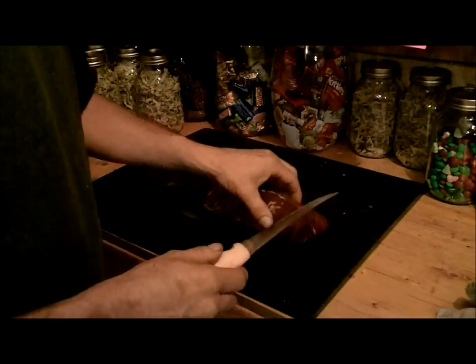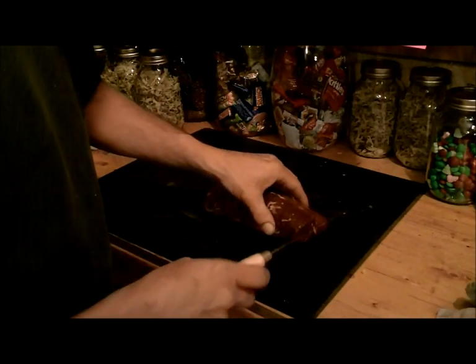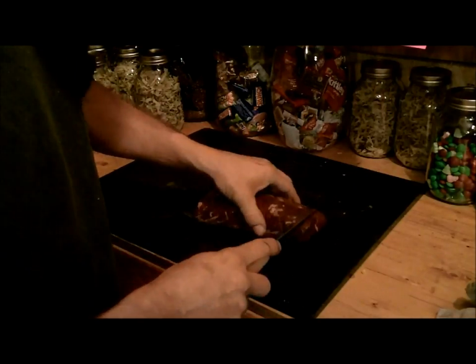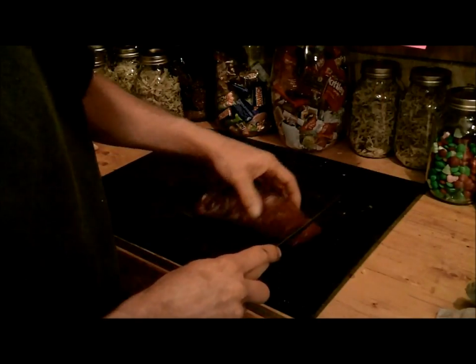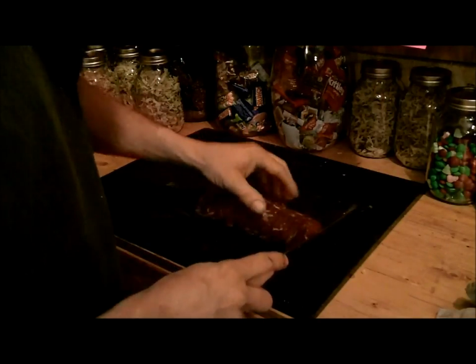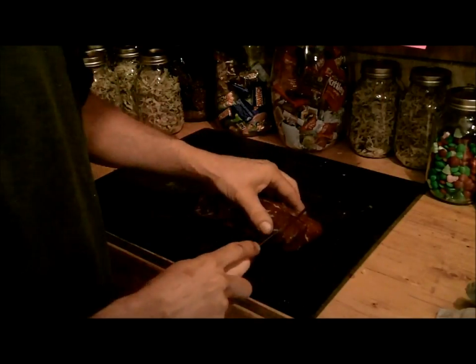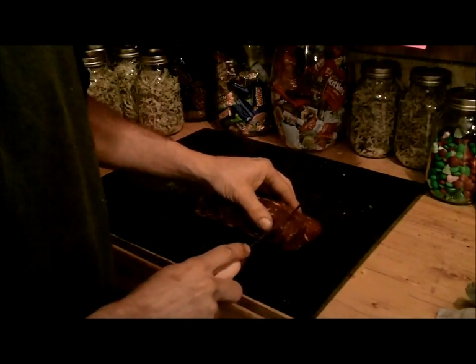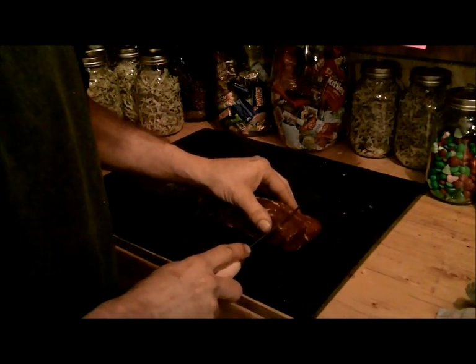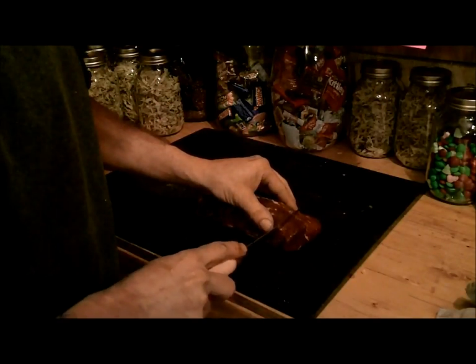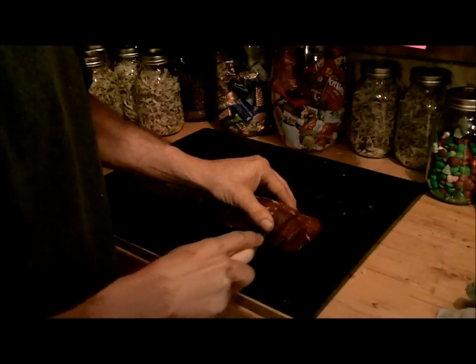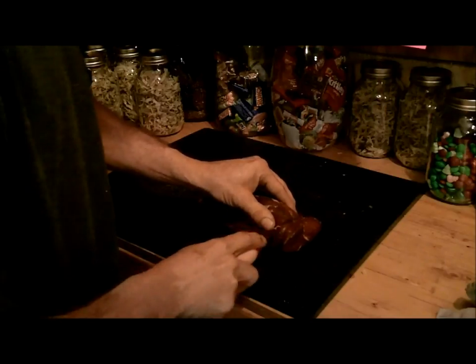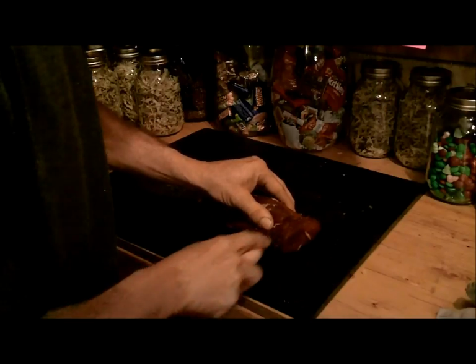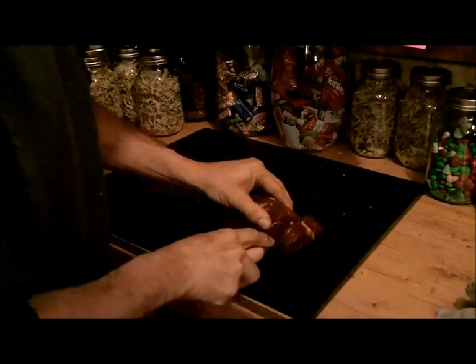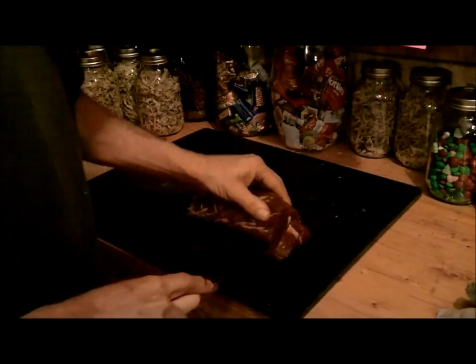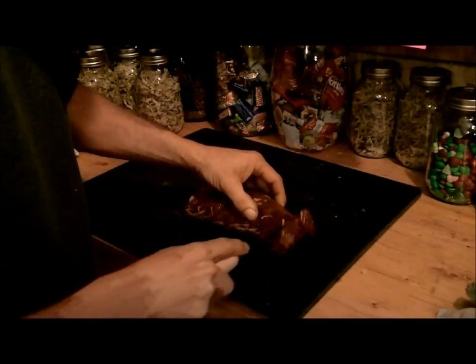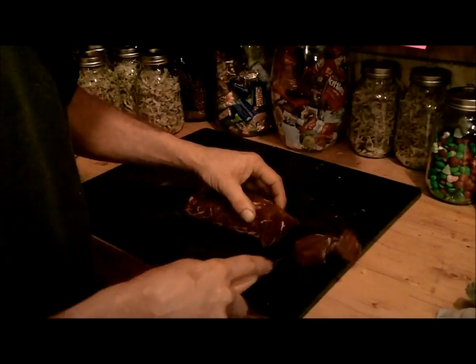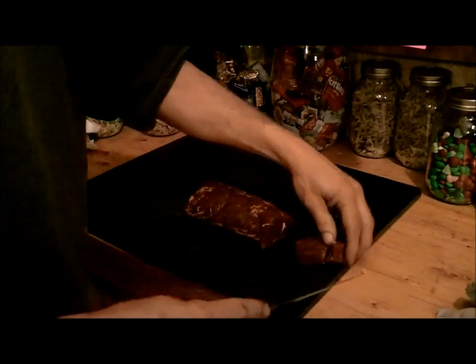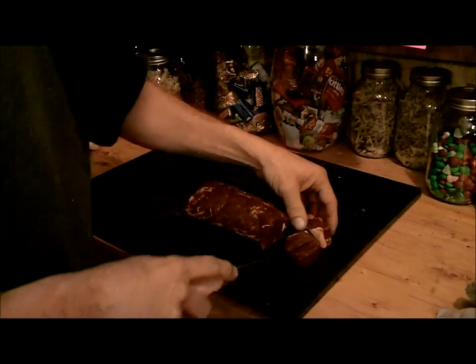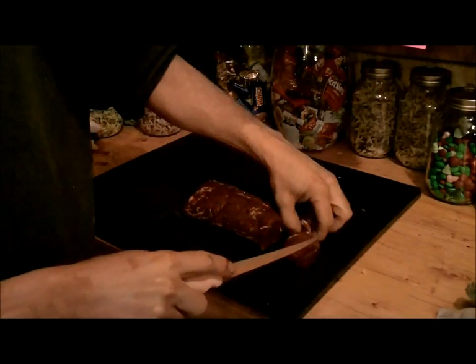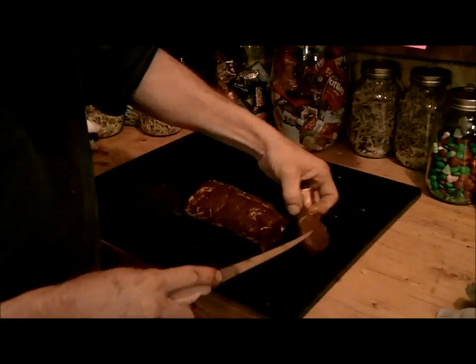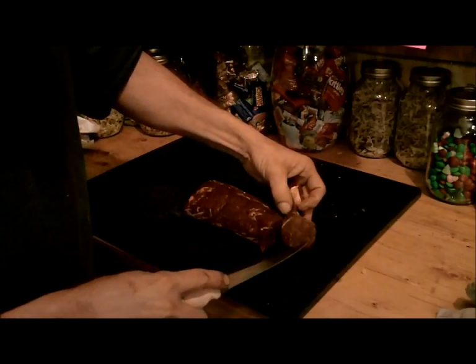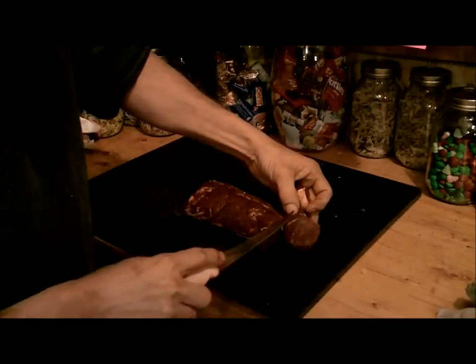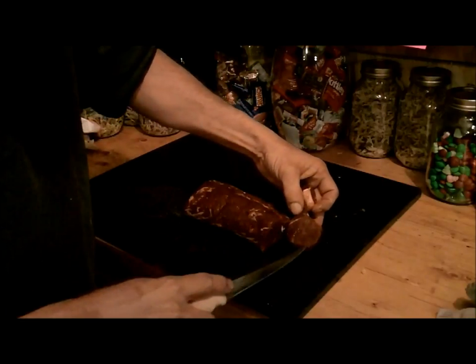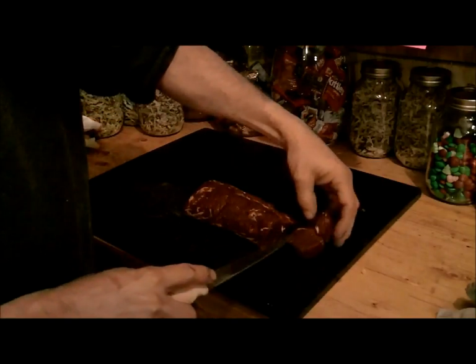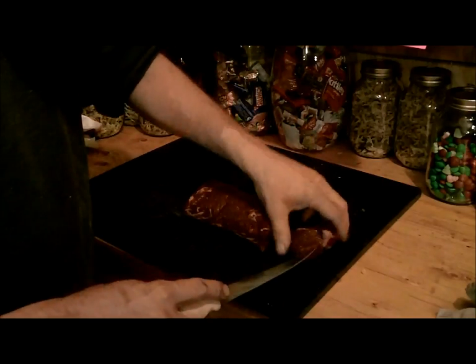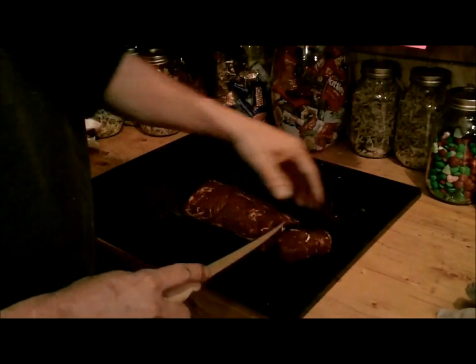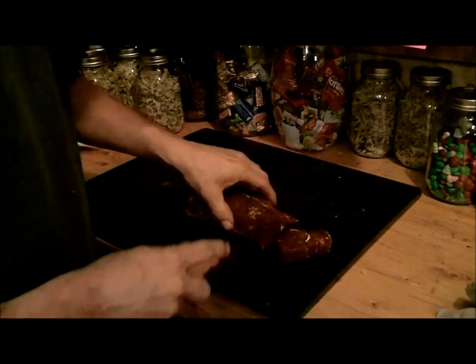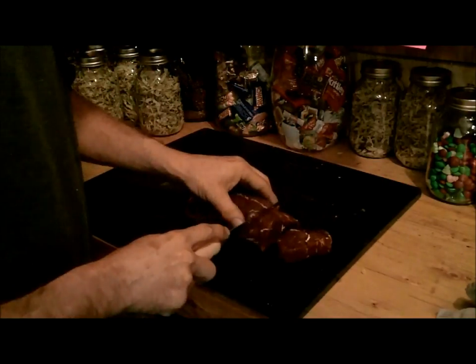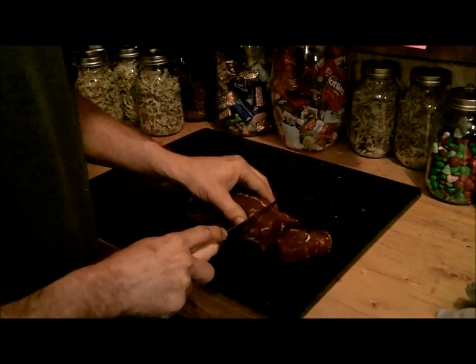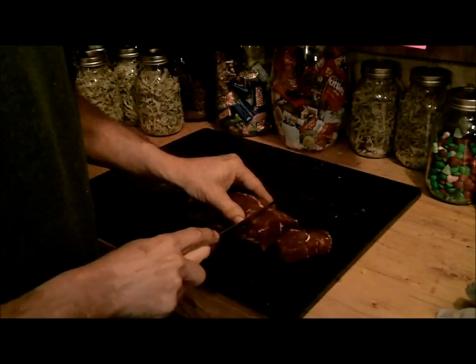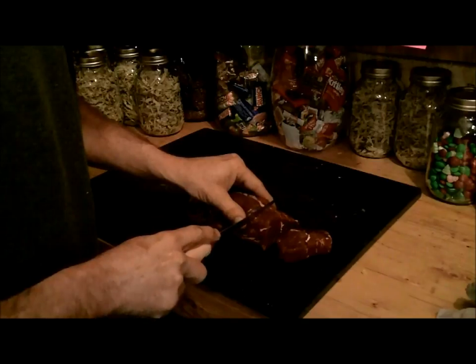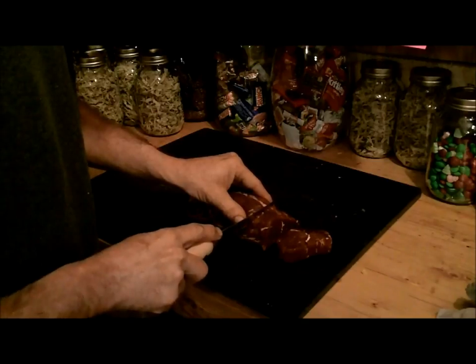I don't have a saw to do it, so anyway I'm going to cut these into roughly one-inch chunks. This round part here is the actual loin — this is the small end of it. I have several packages of these.